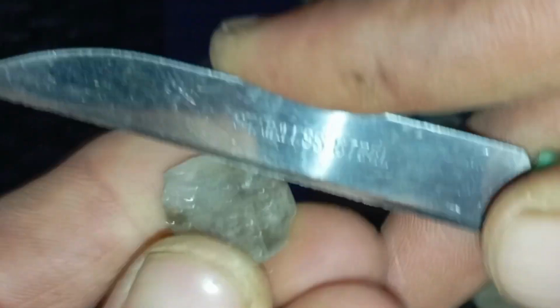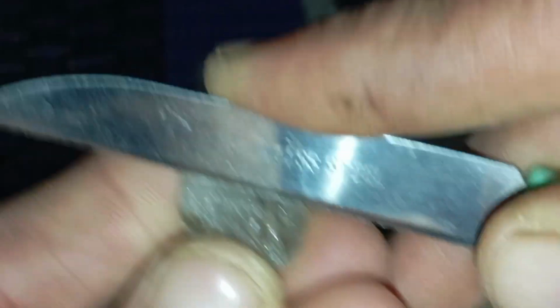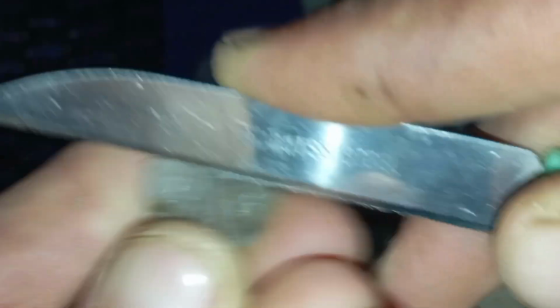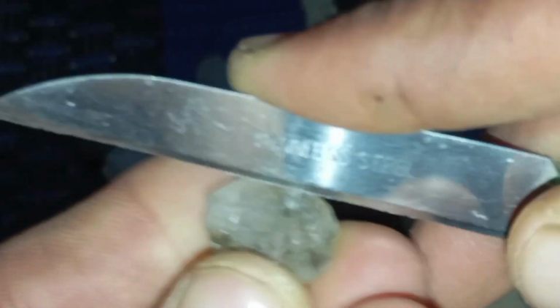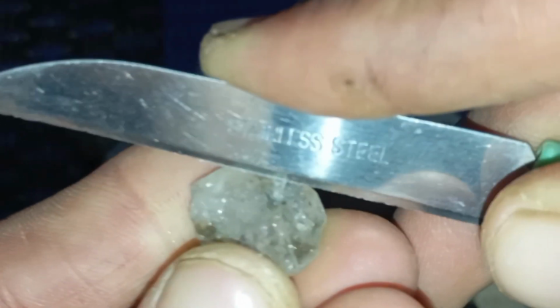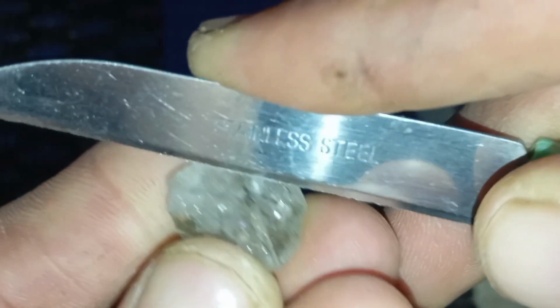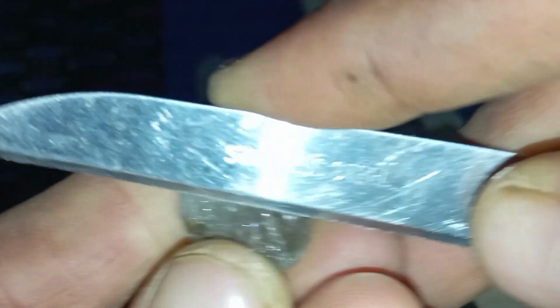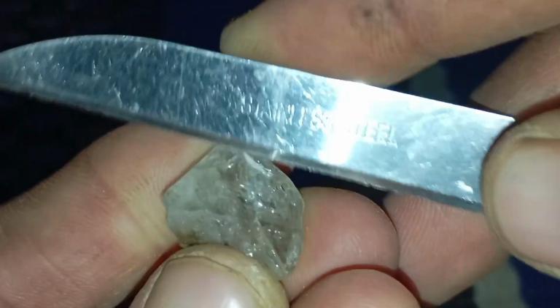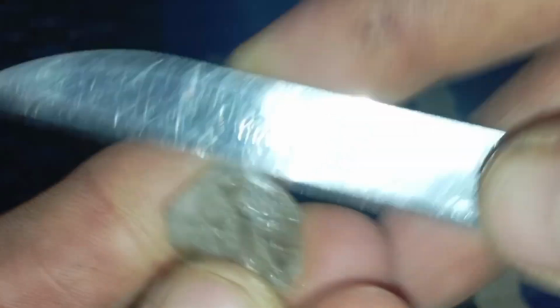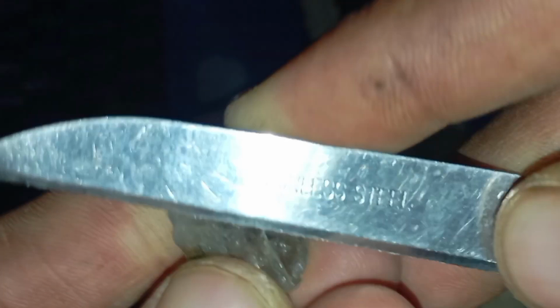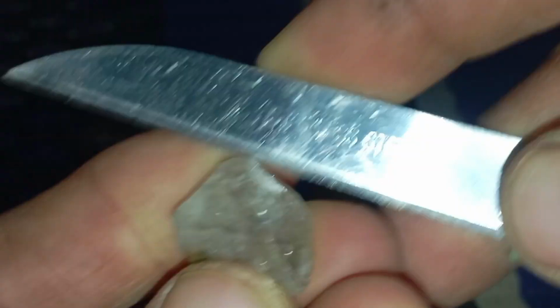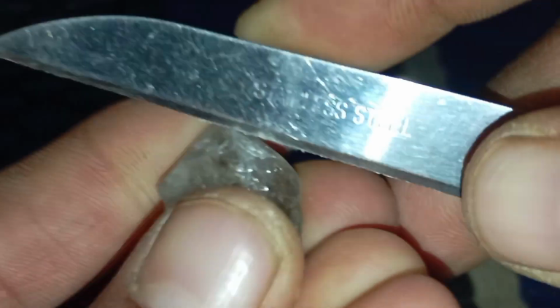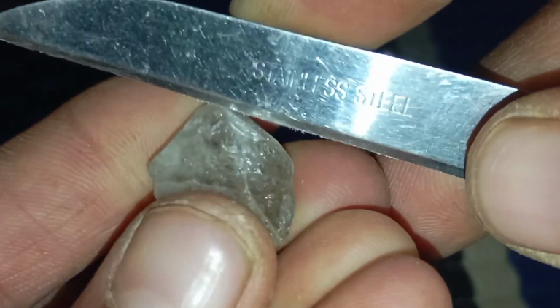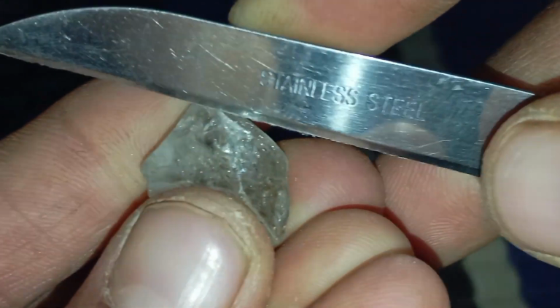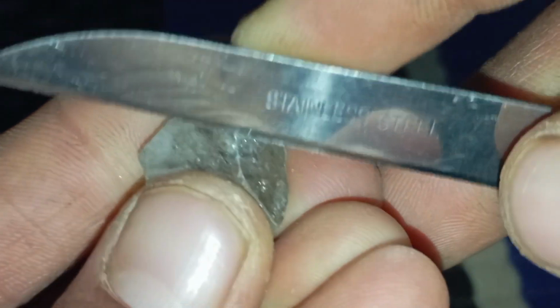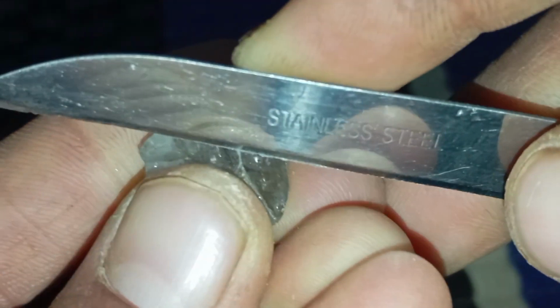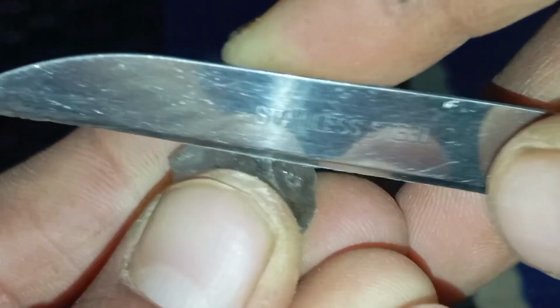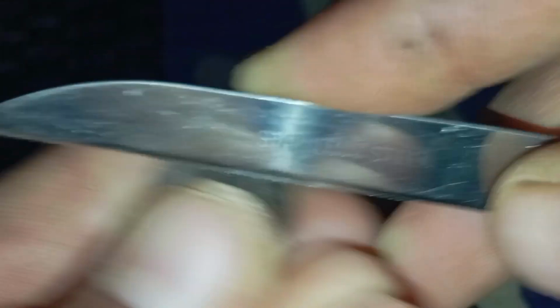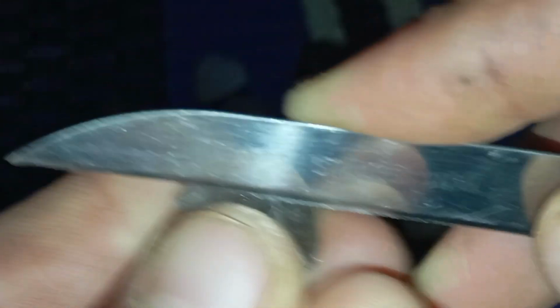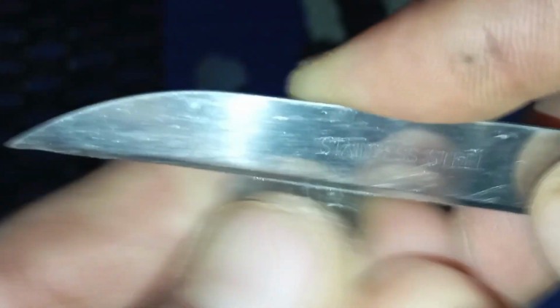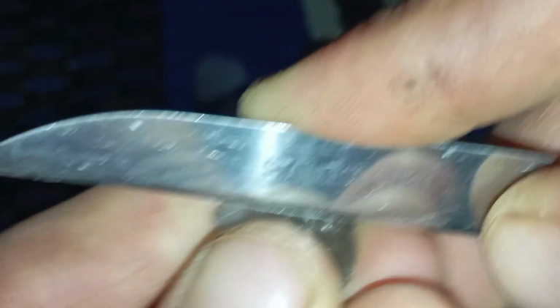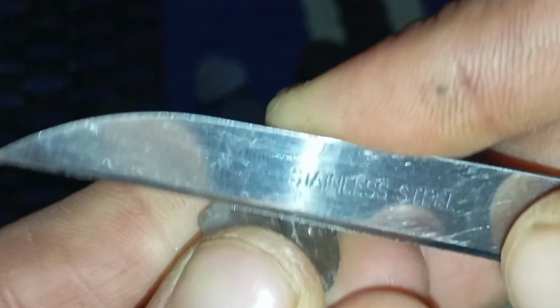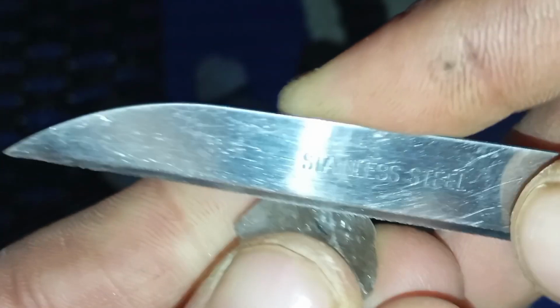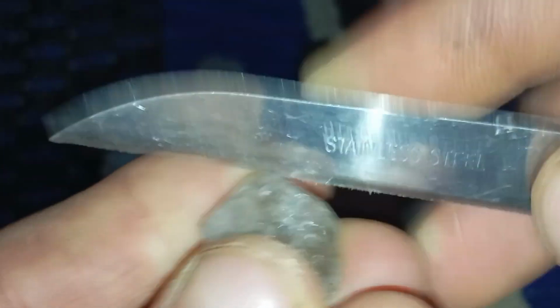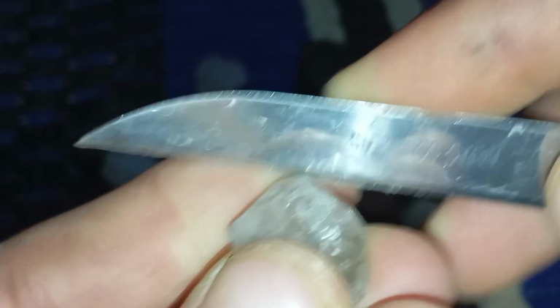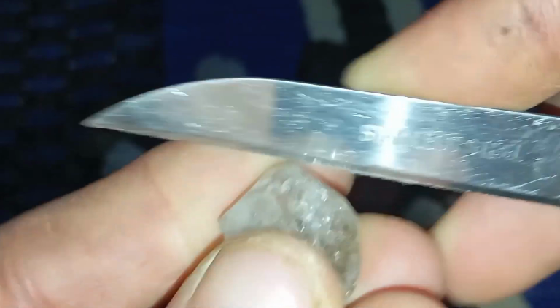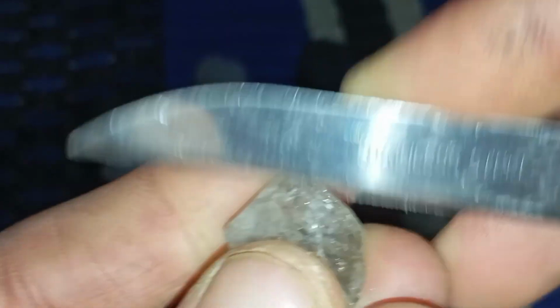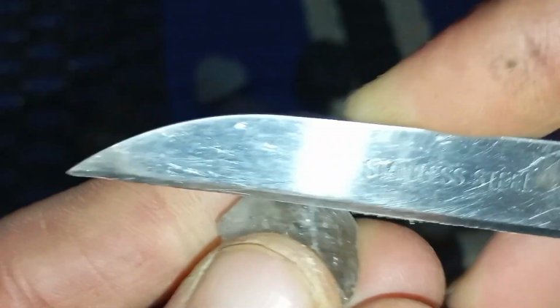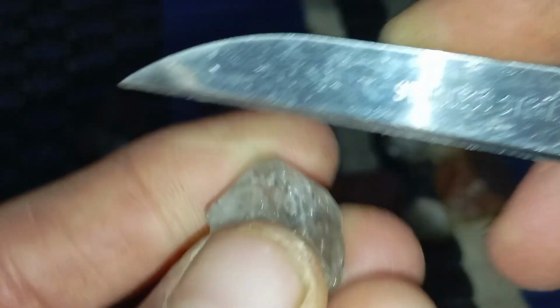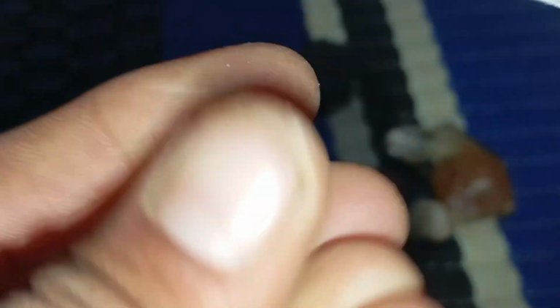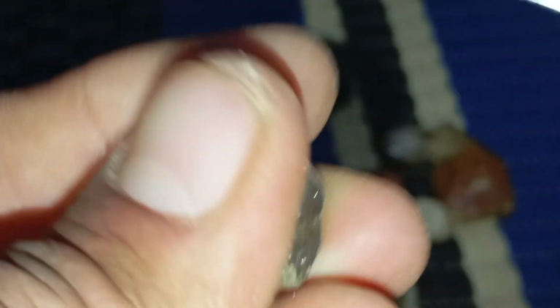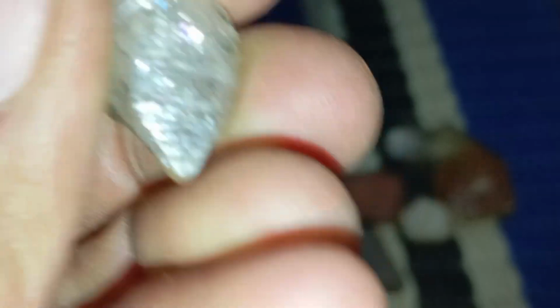Conclusion: the scratch test can give a quick clue, but it should never be the final method to identify a rough diamond. Because of the risk of damage and false results, it's best to combine multiple tests or consult a professional gemologist.